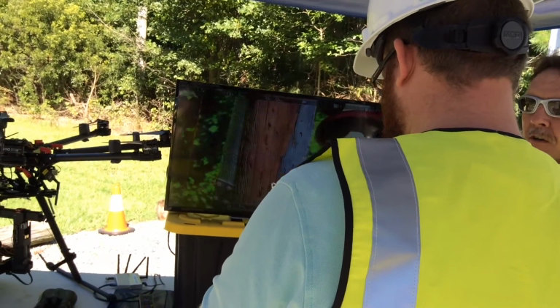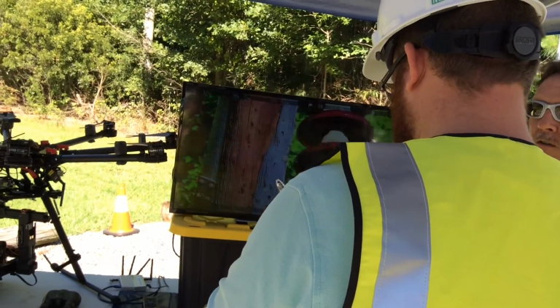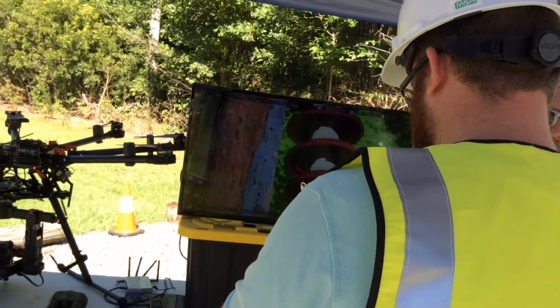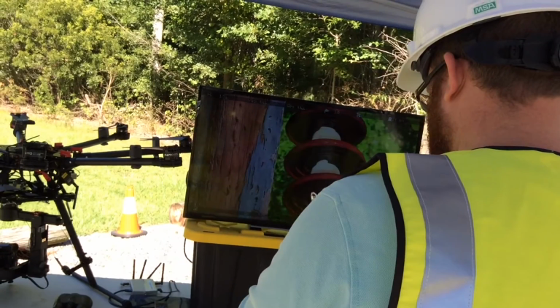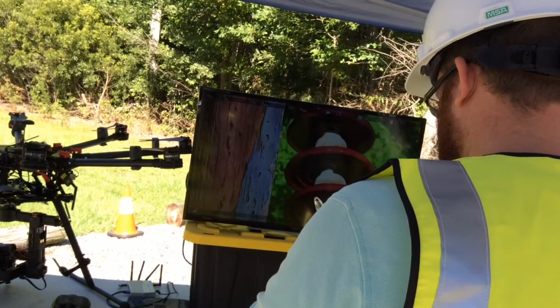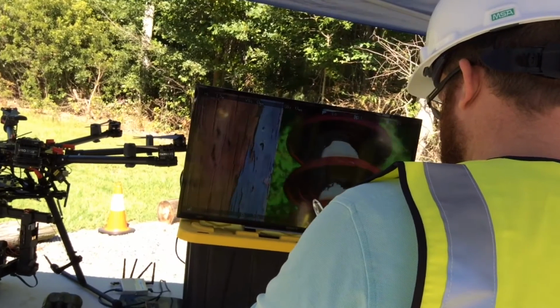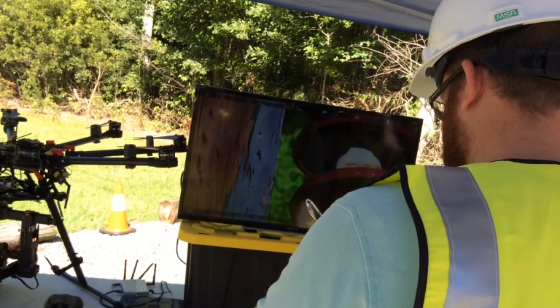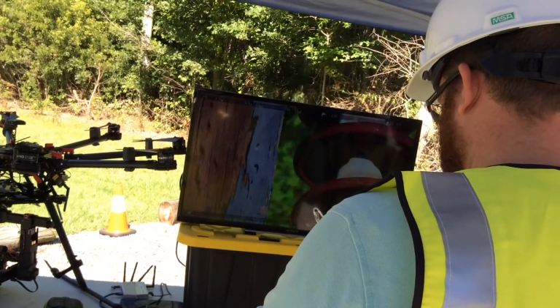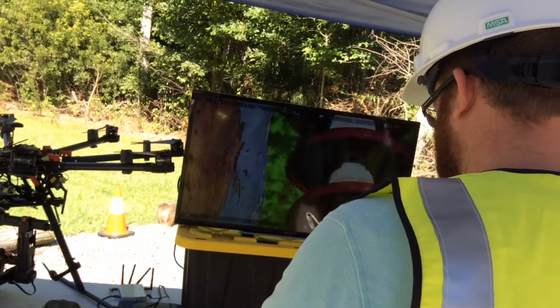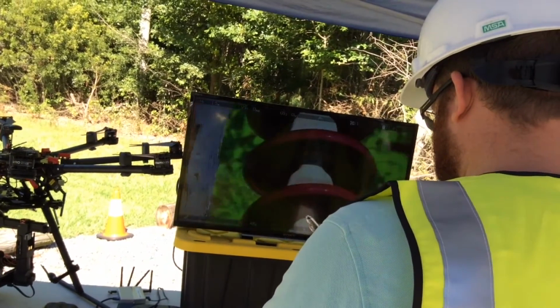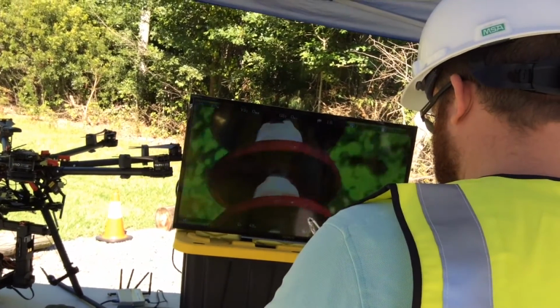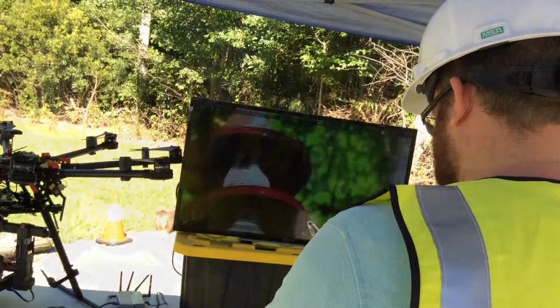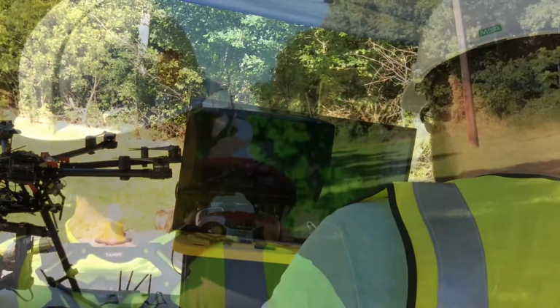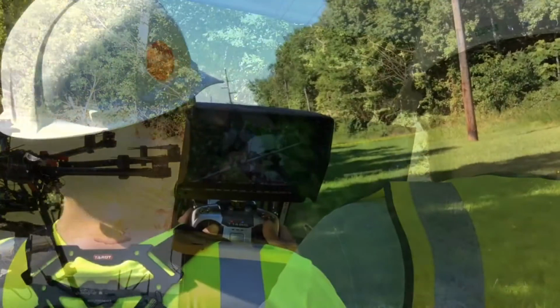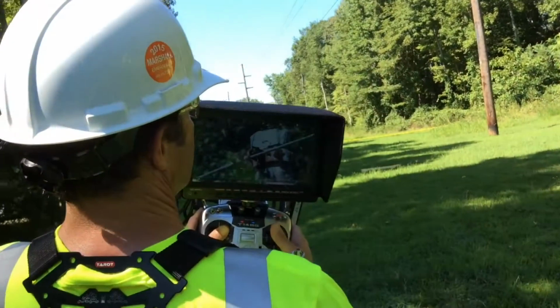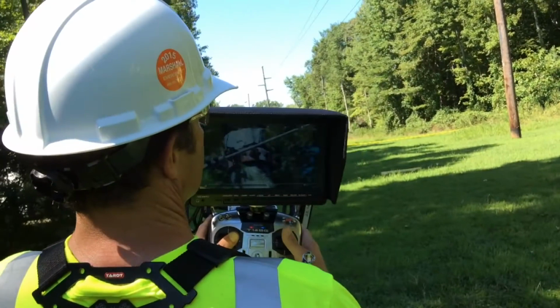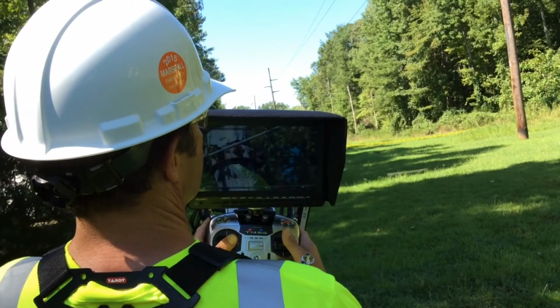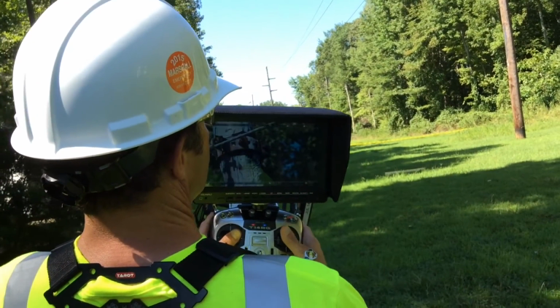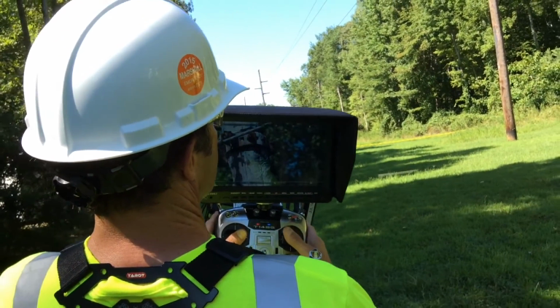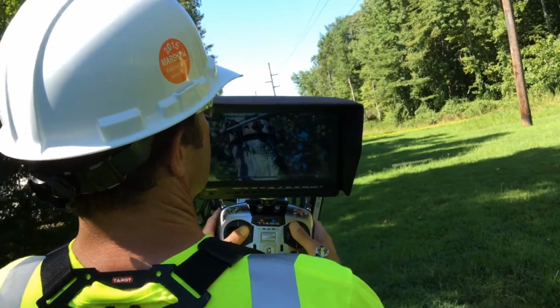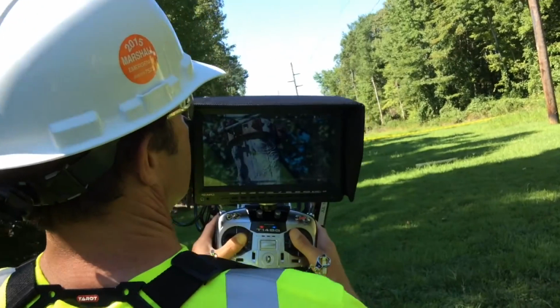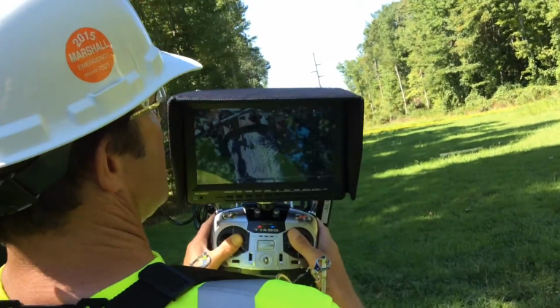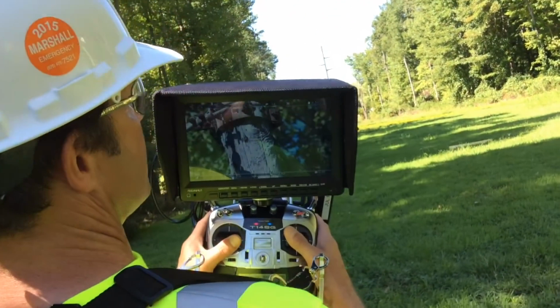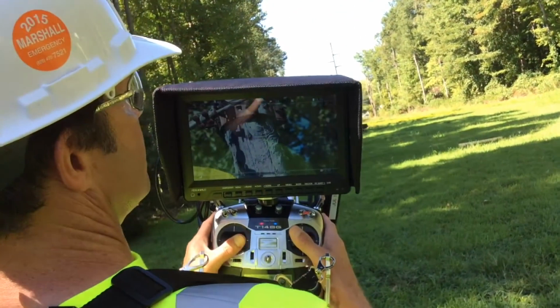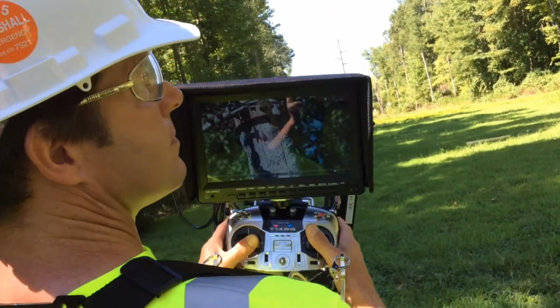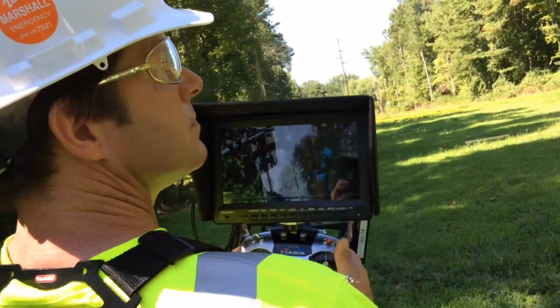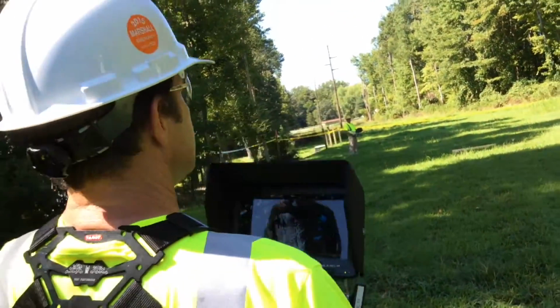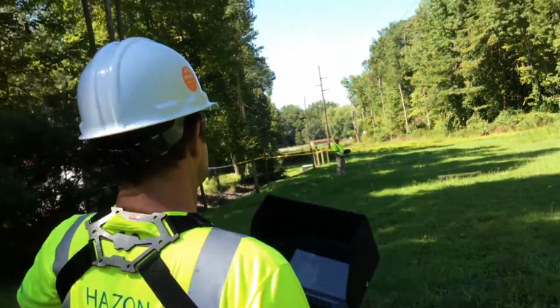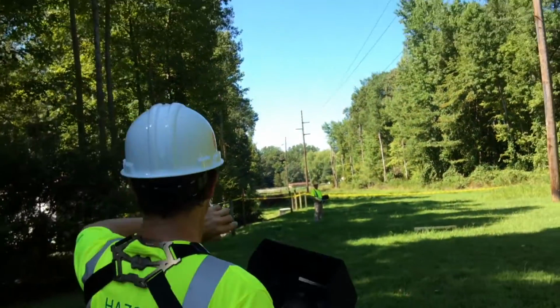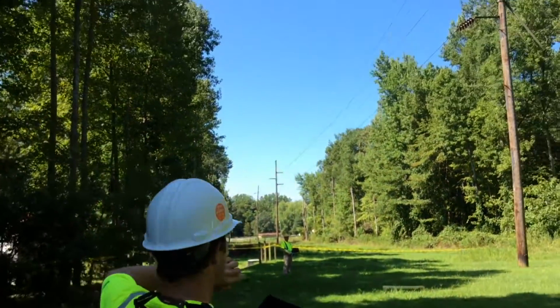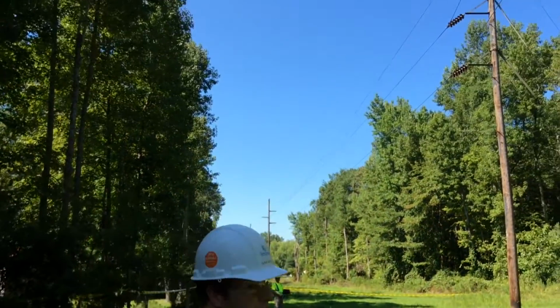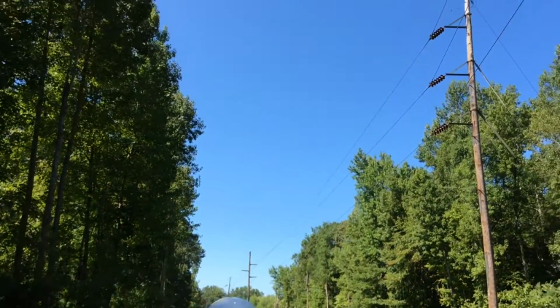There are a lot of efficiencies gained there. We are looking at what the makeup and product is that we're getting back from these inspections.